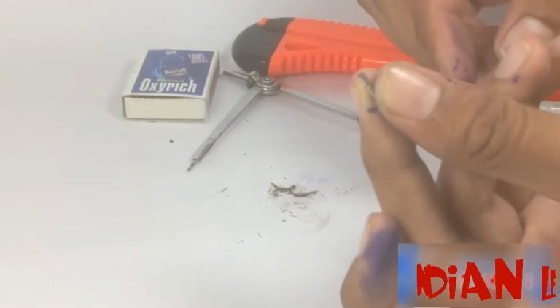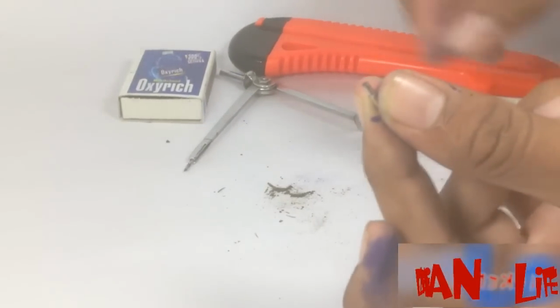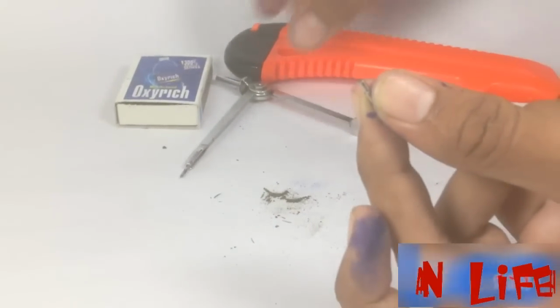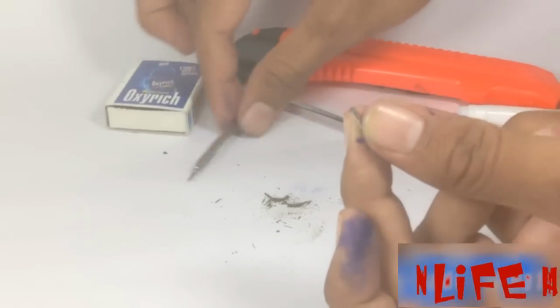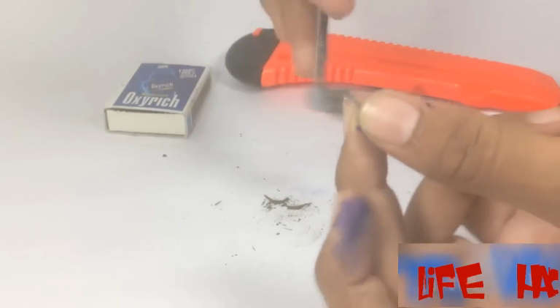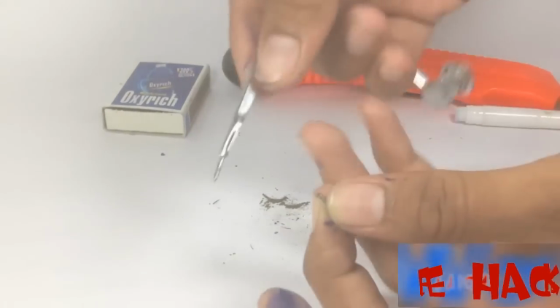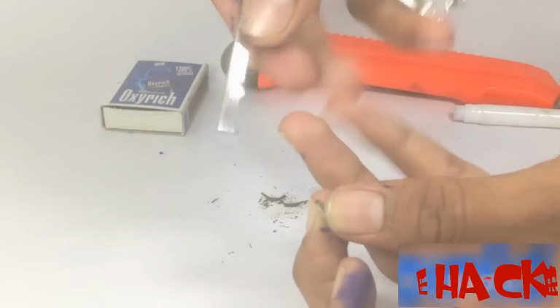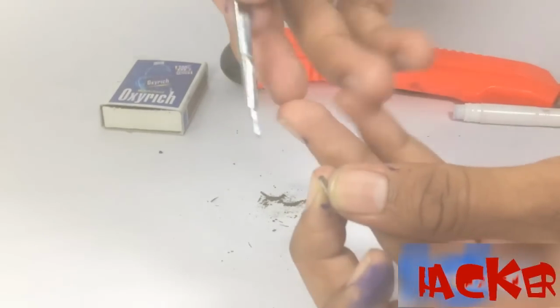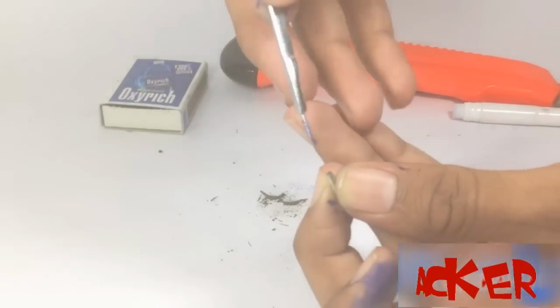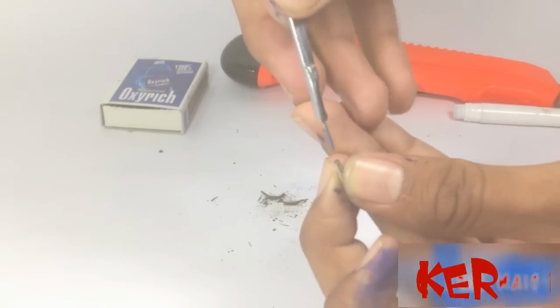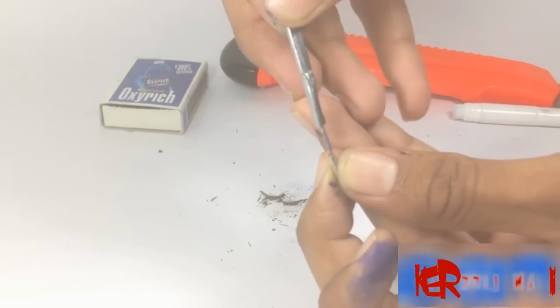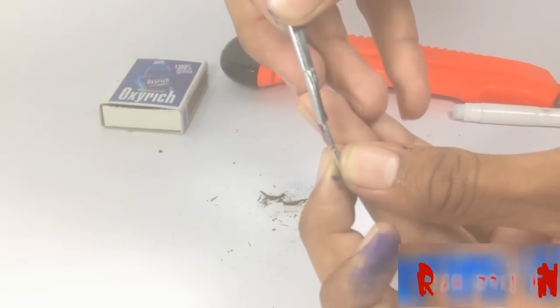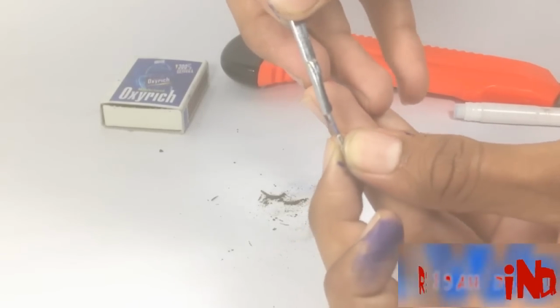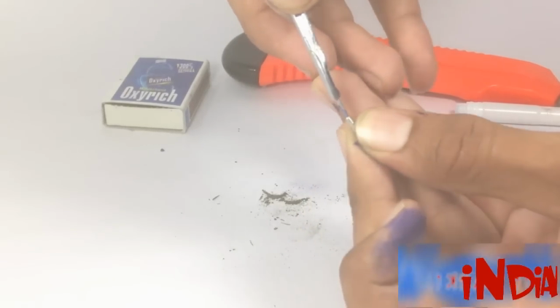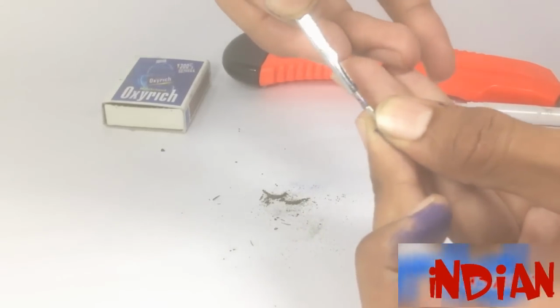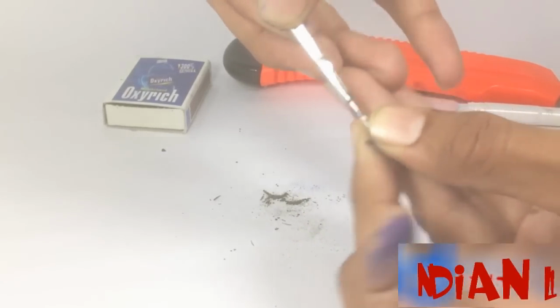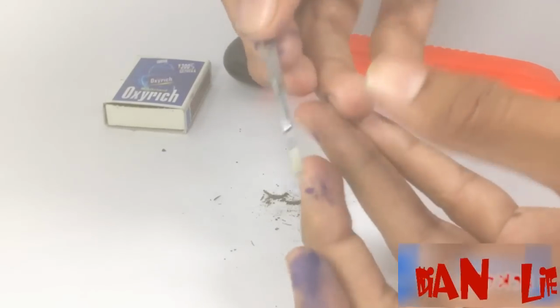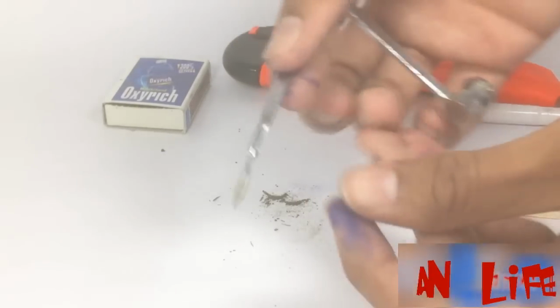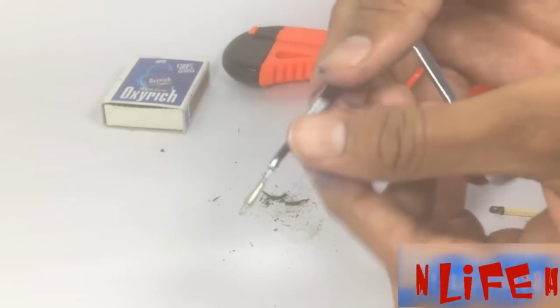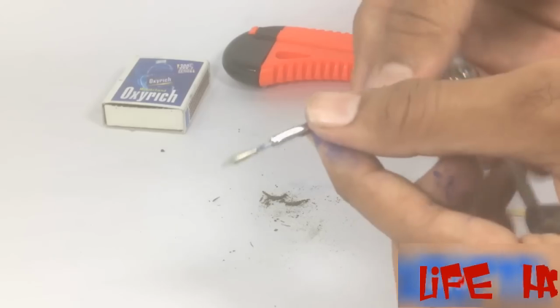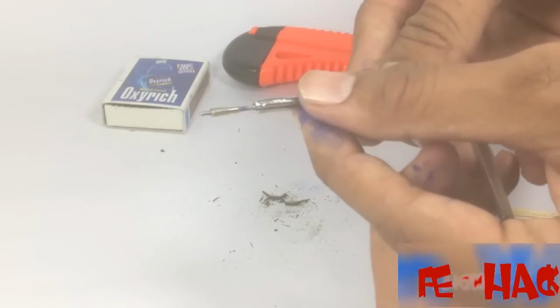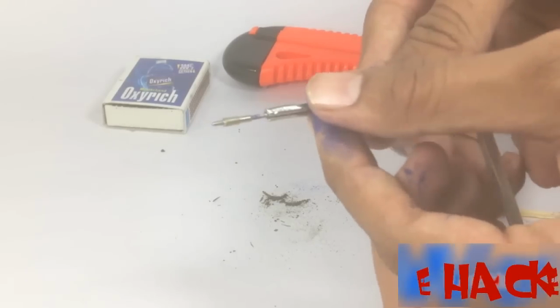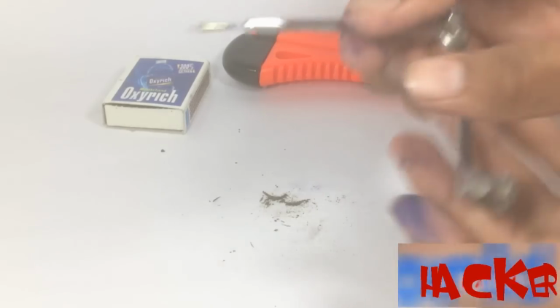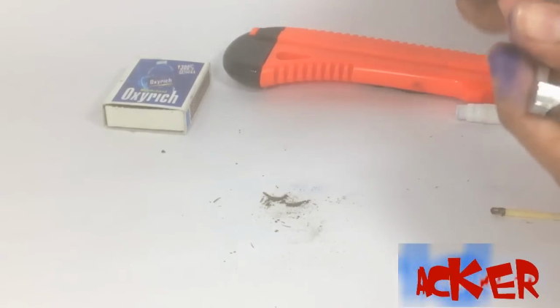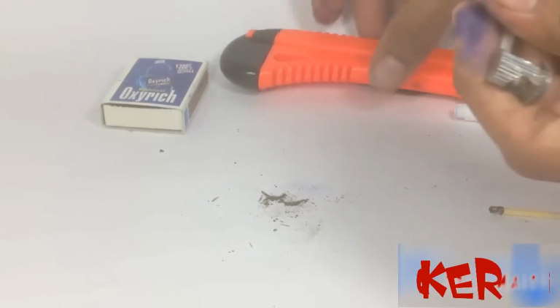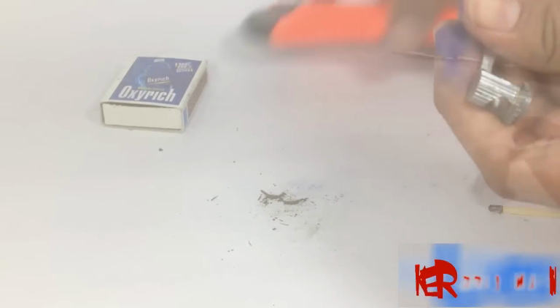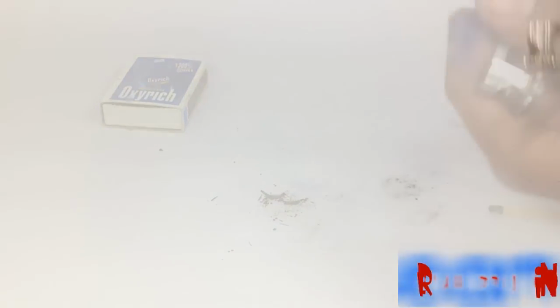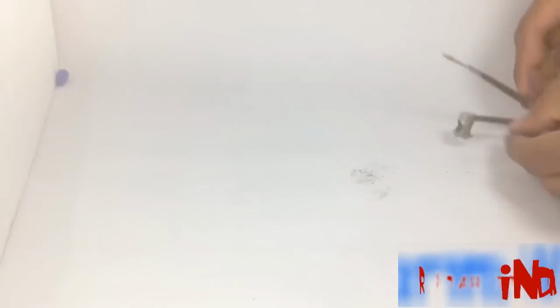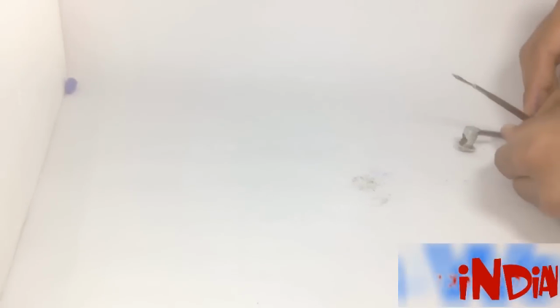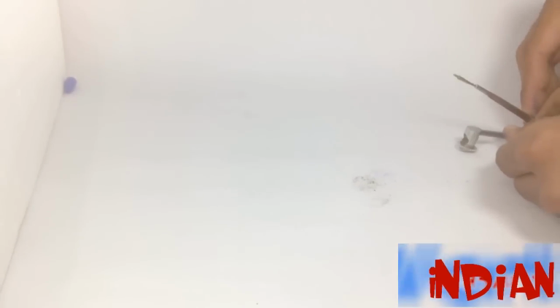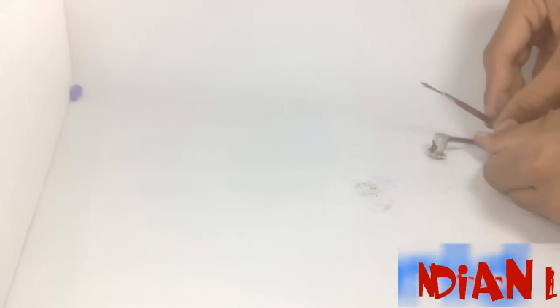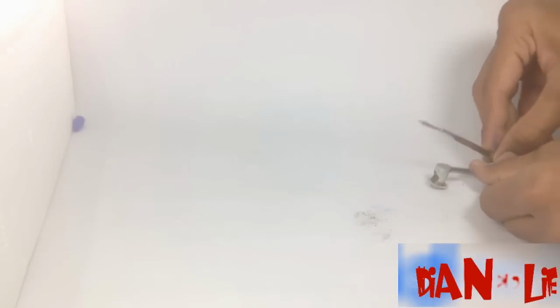Now fix this point on the rounder like this. Or you can use anything to fix the point.